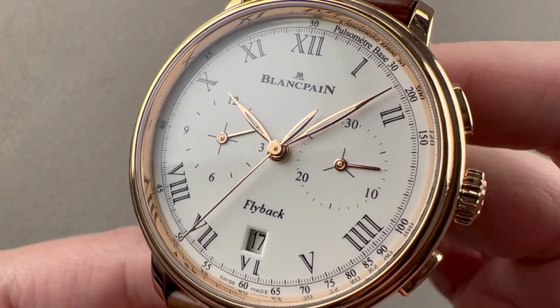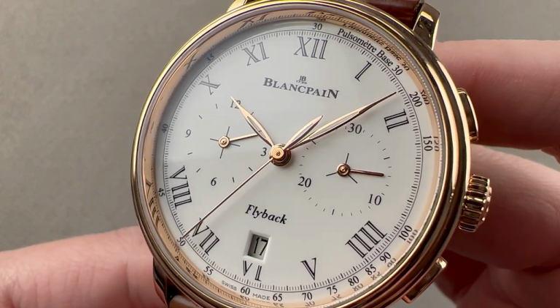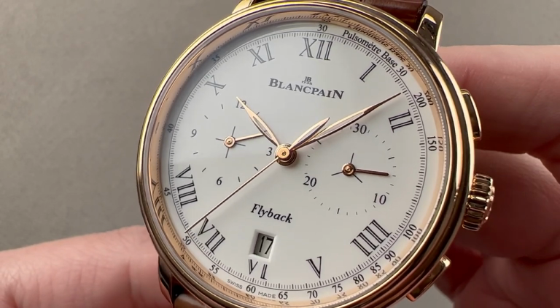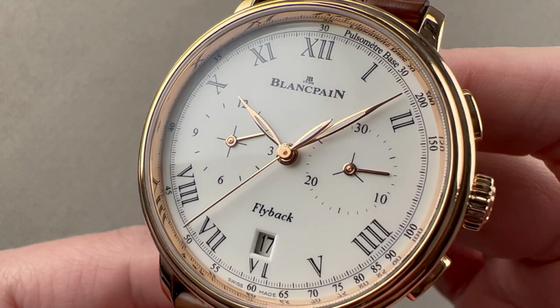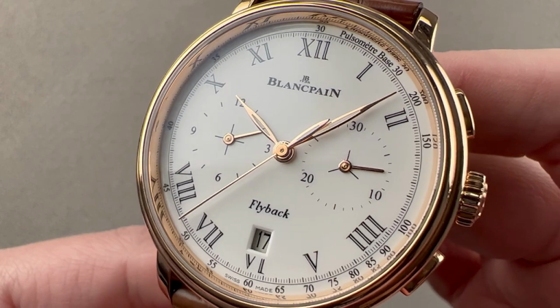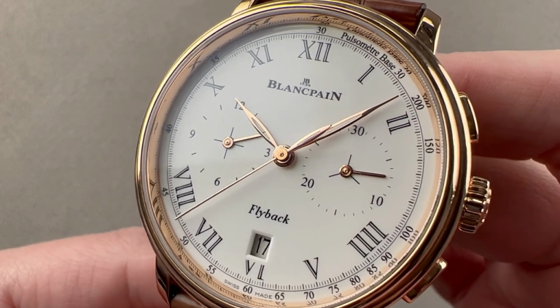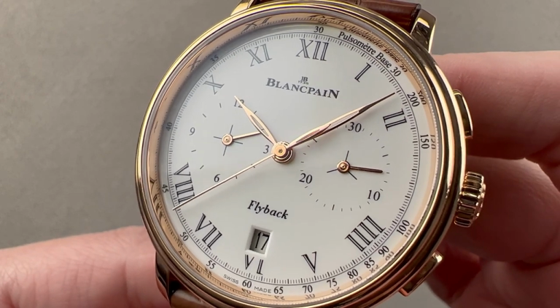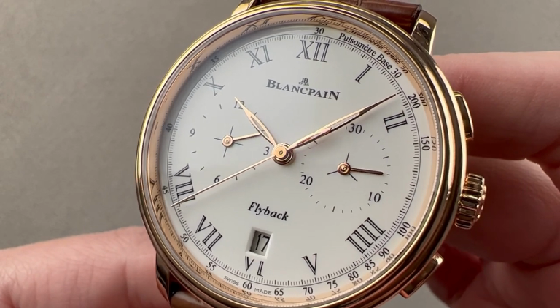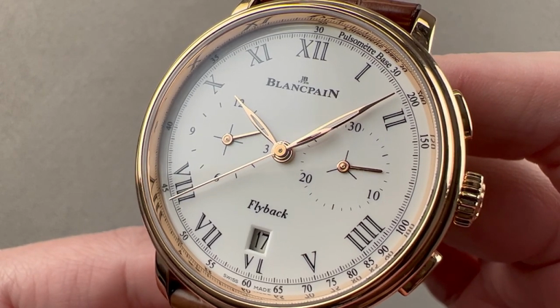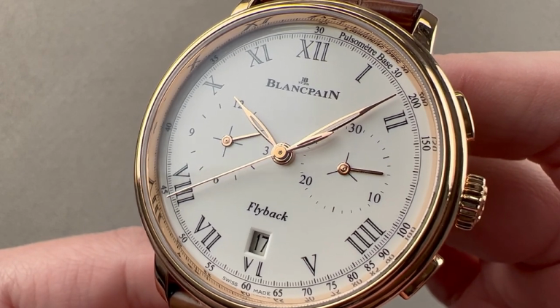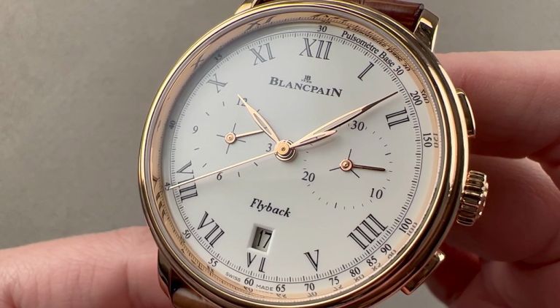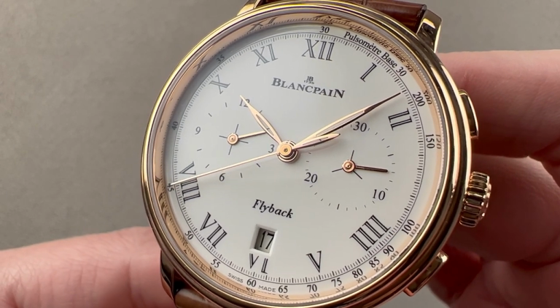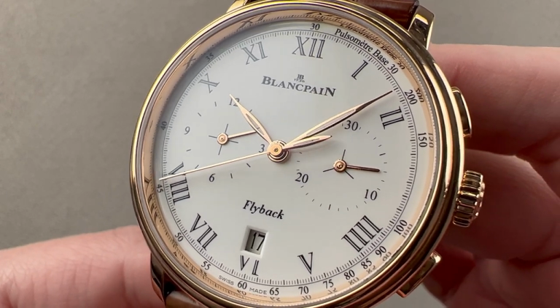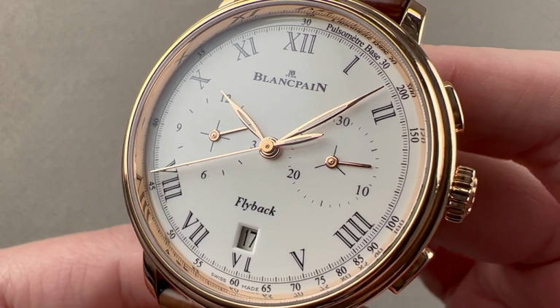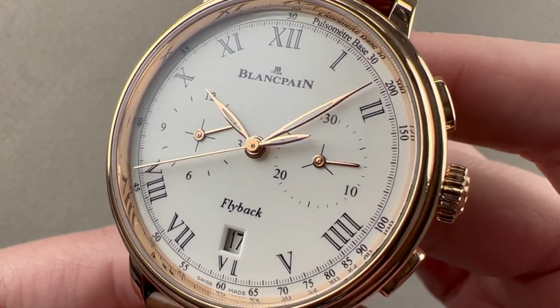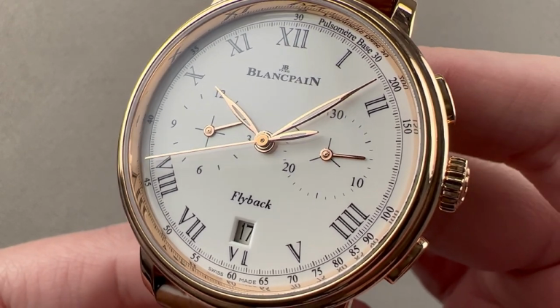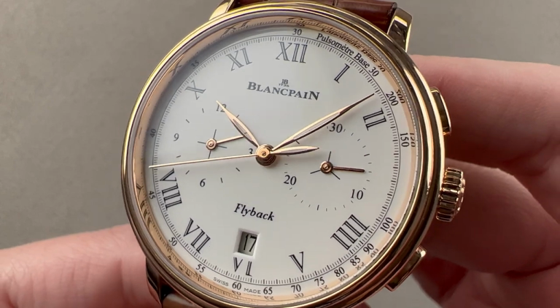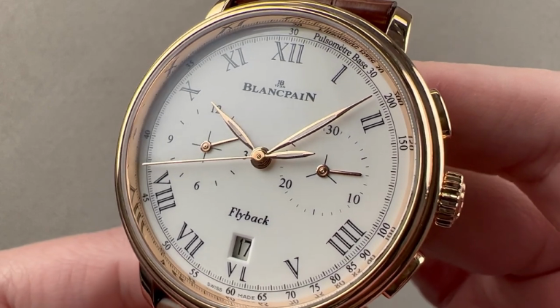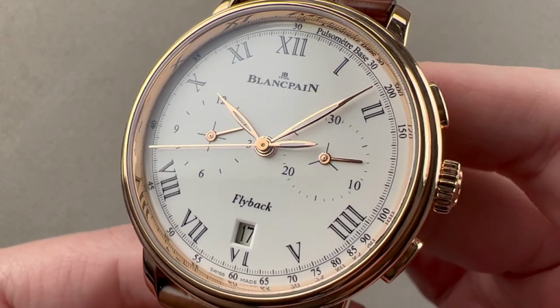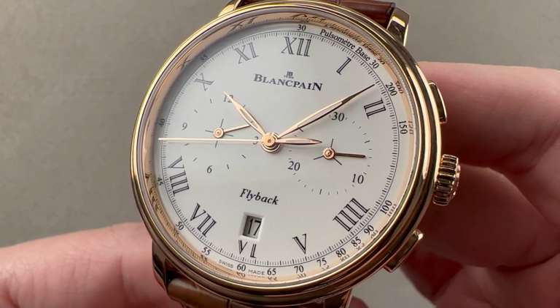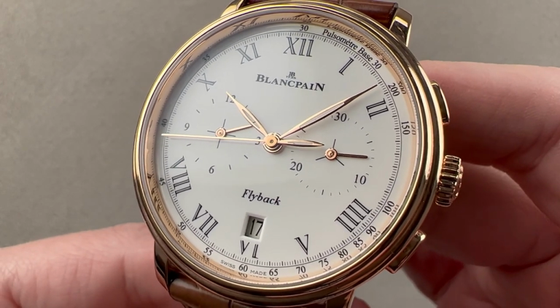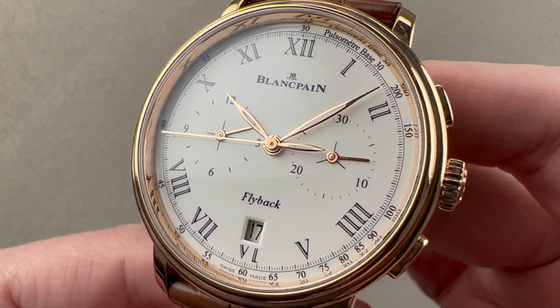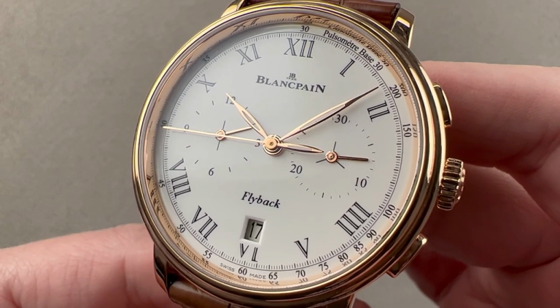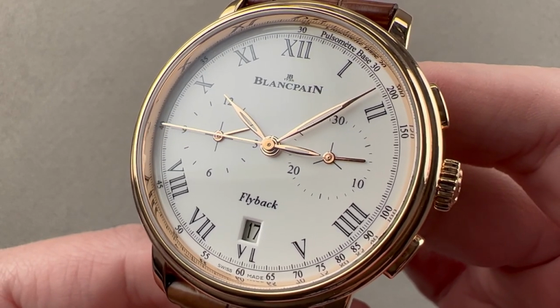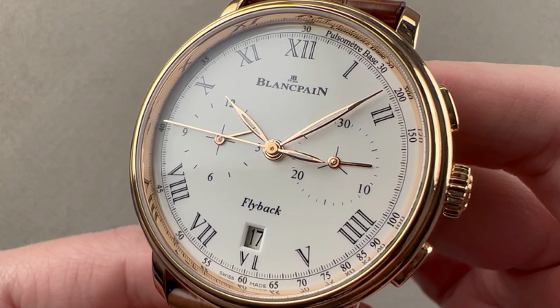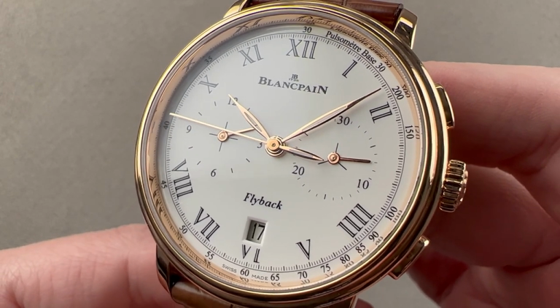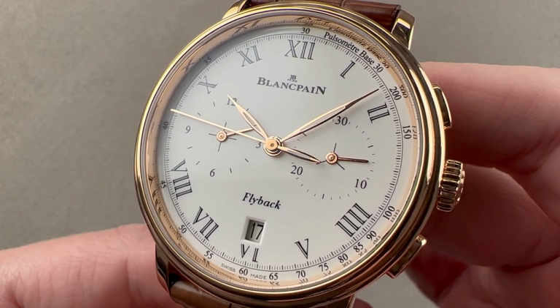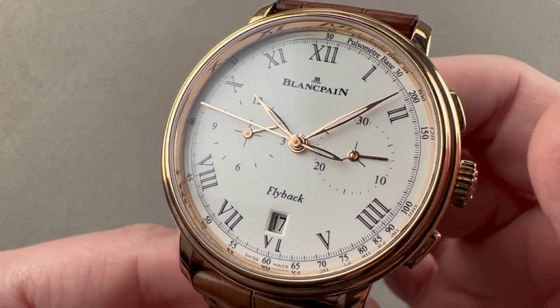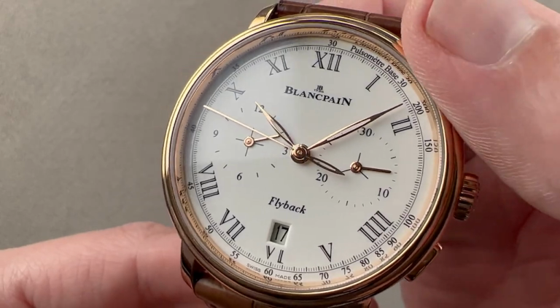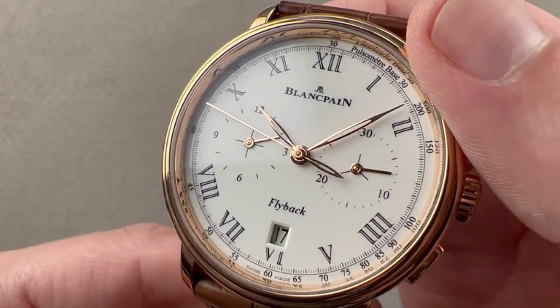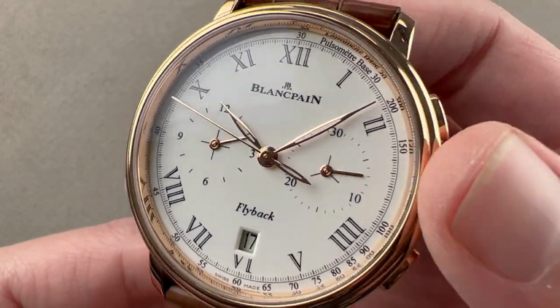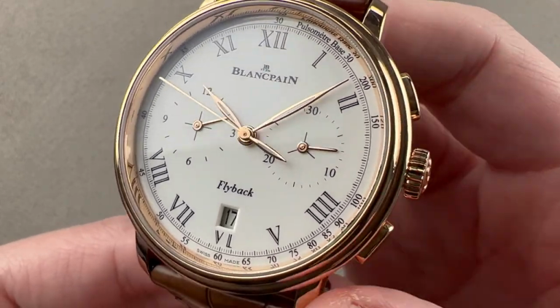Today we're discussing a watch launched in 2014. This is the Blancpain Villeret Chronométre Pulsomètre. It is a timepiece that features a flyback chronograph in a red-gold case with a grand feu enamel dial and a pulsometer scale.